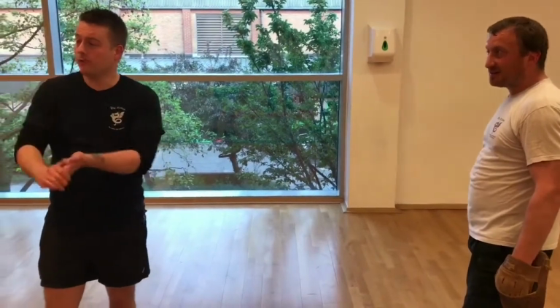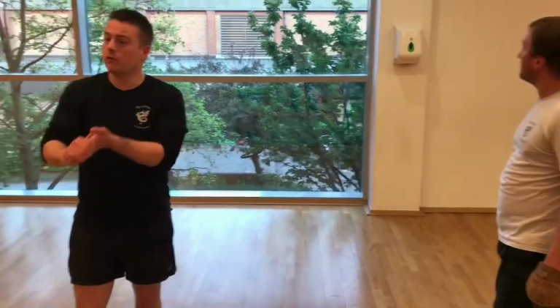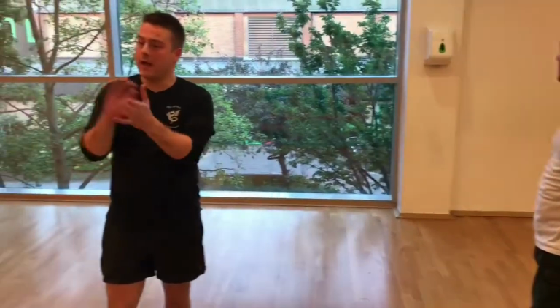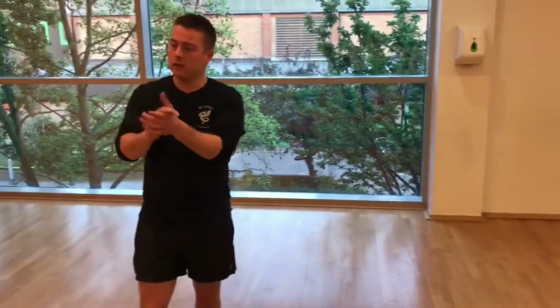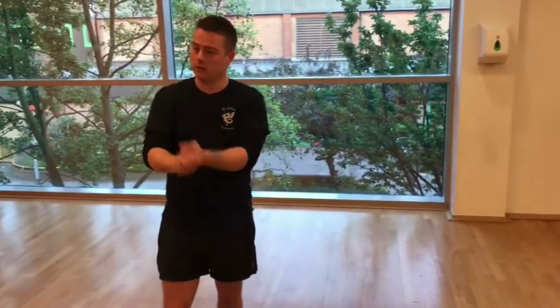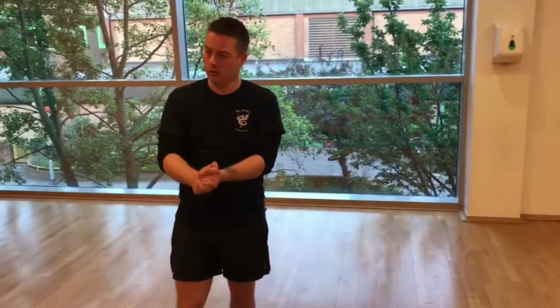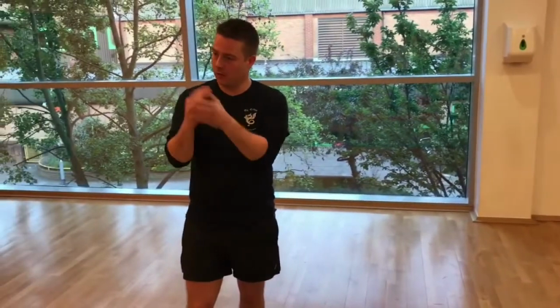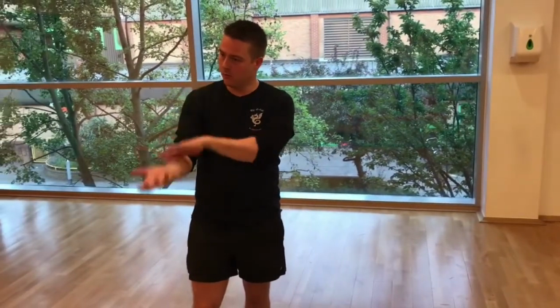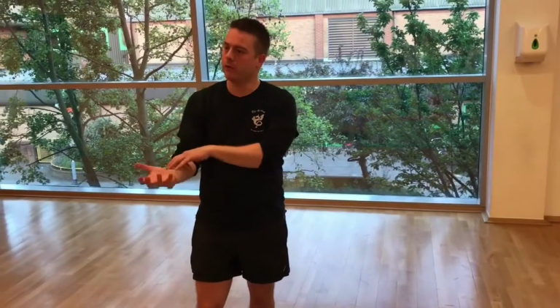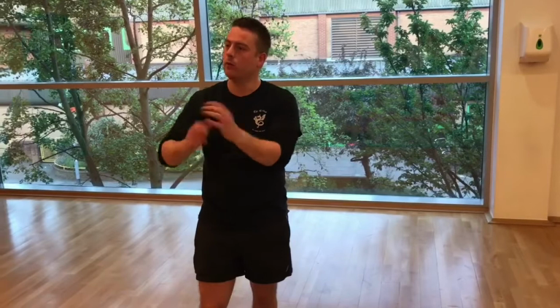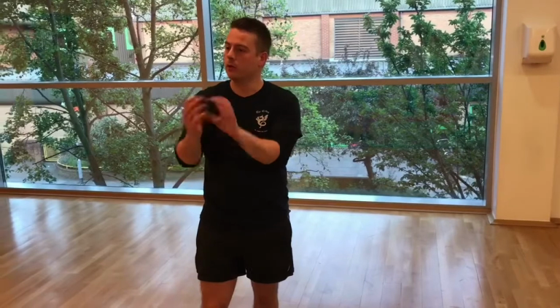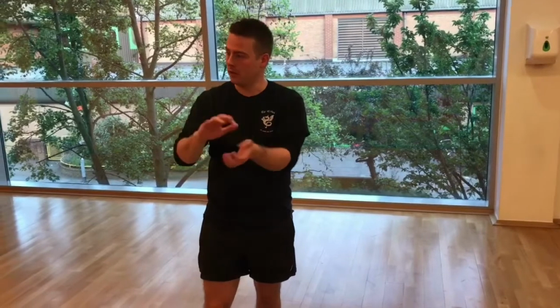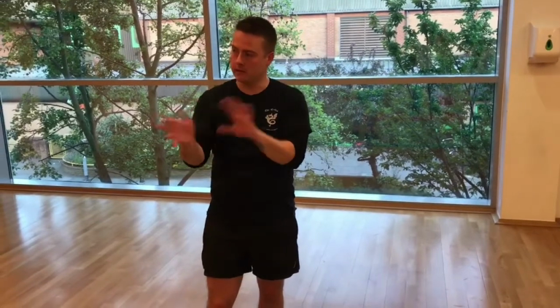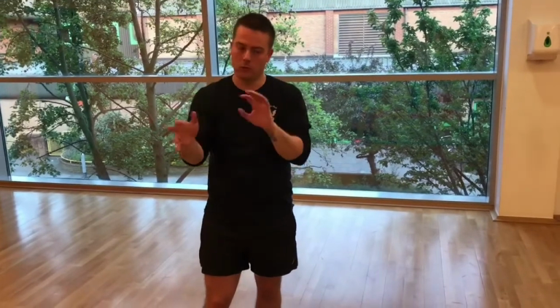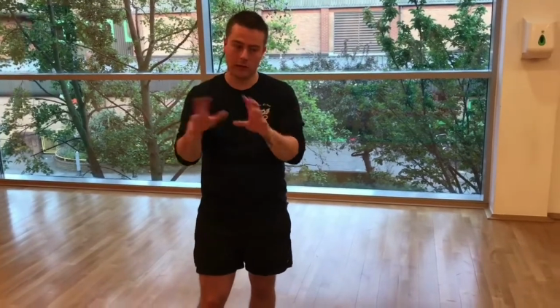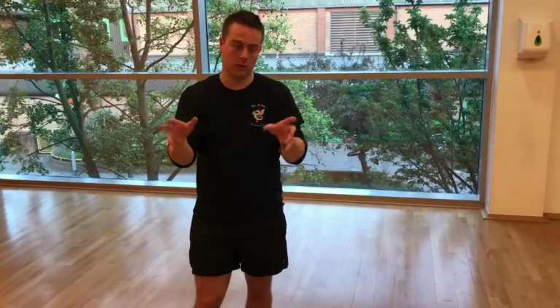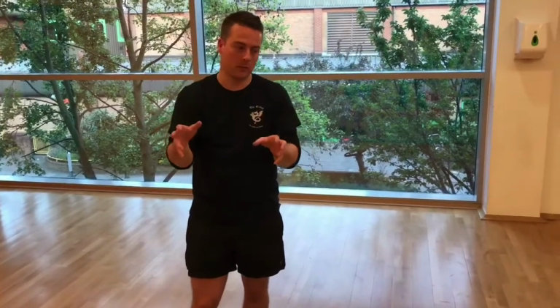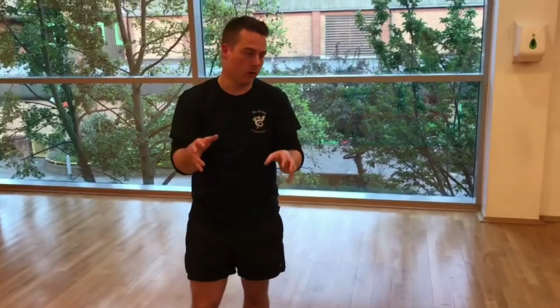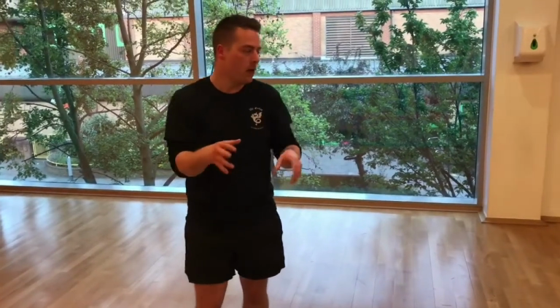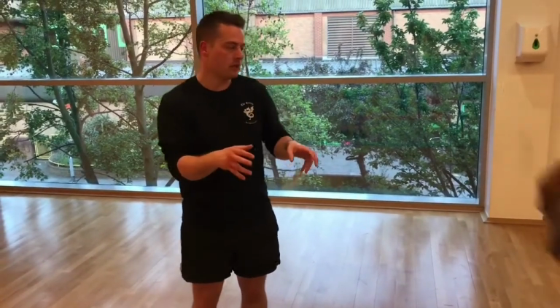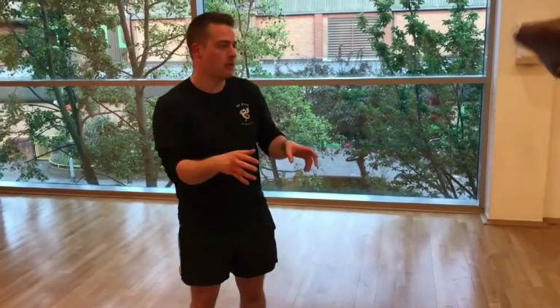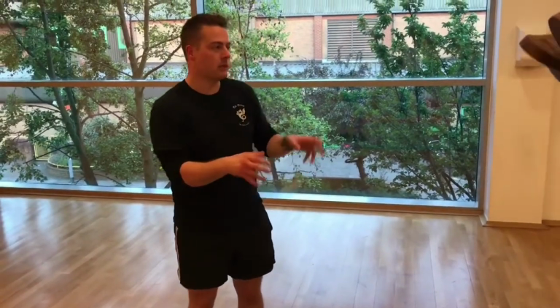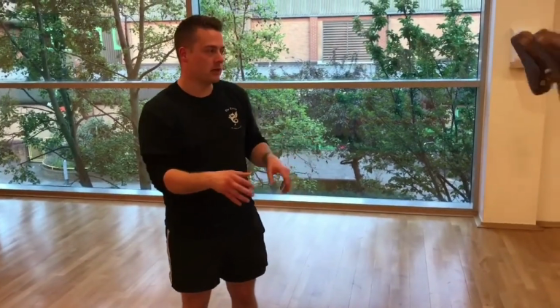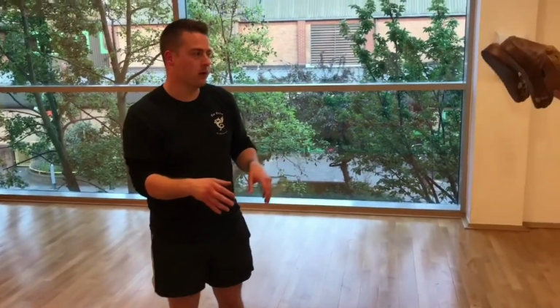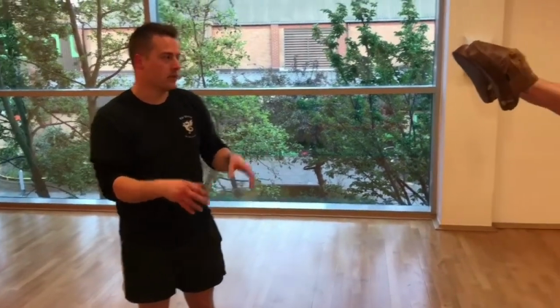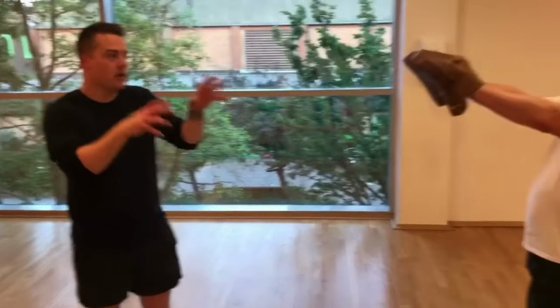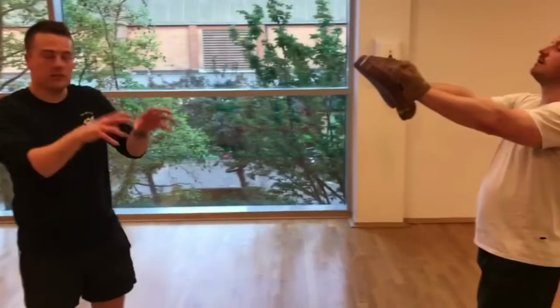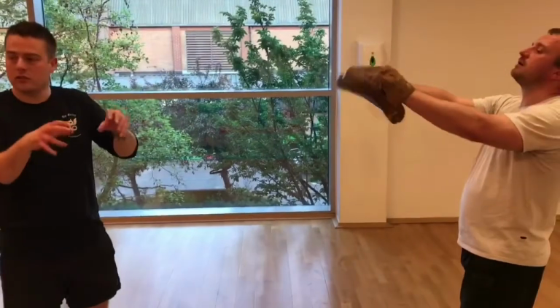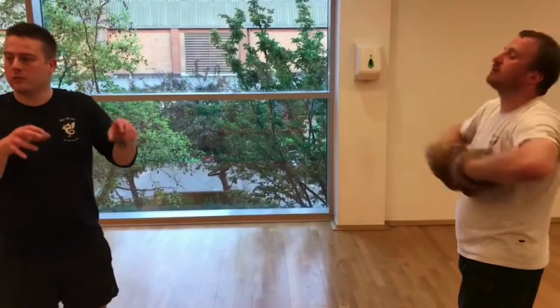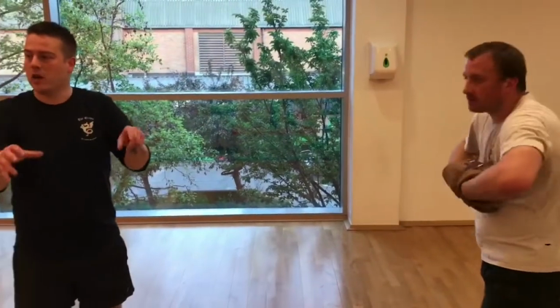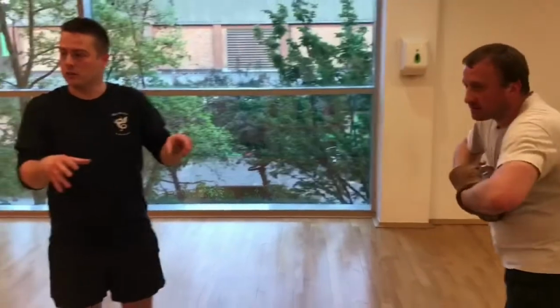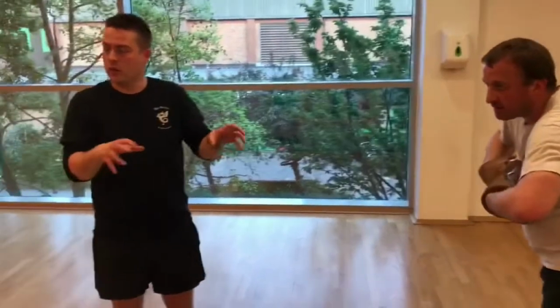We got through our Eight Strikes Drill. We're going to move on to what we call Rolling Hands. We've all actually done this before, but just to give some of these strikes a bit of context, these are just the options that I chose.